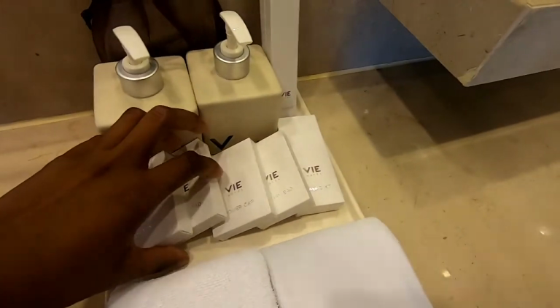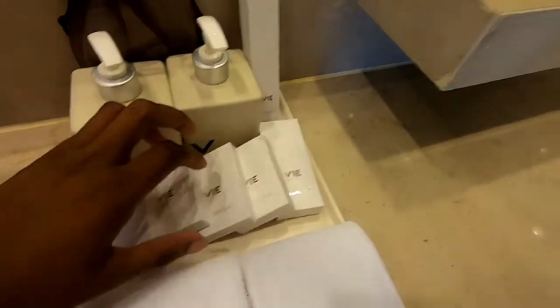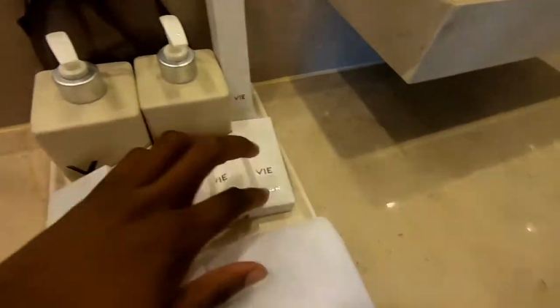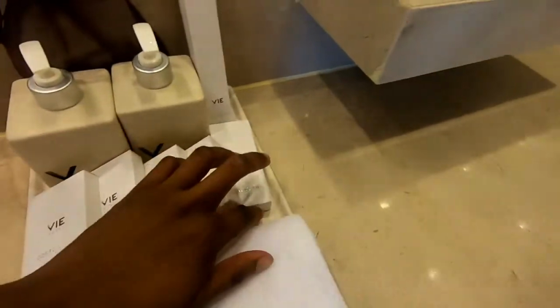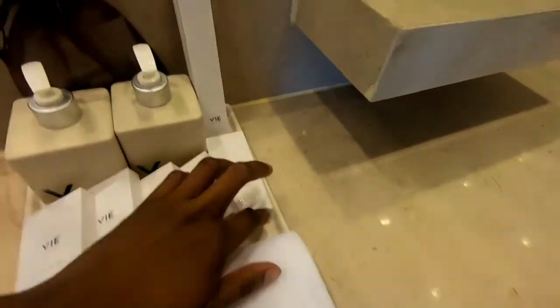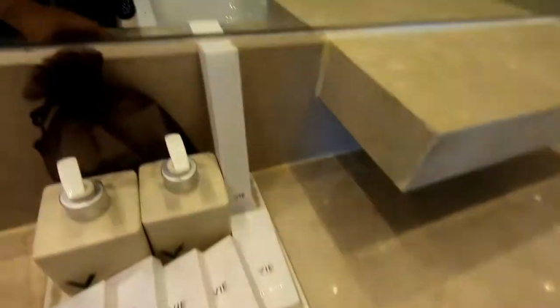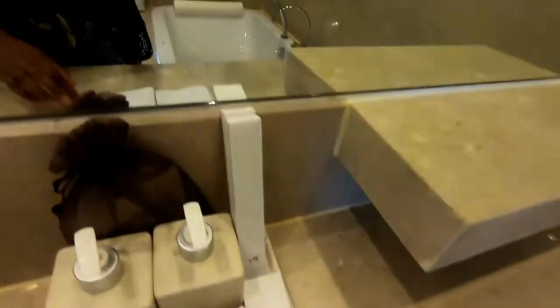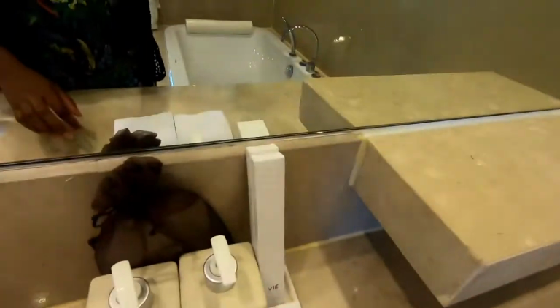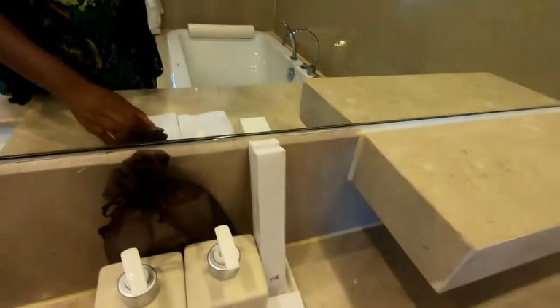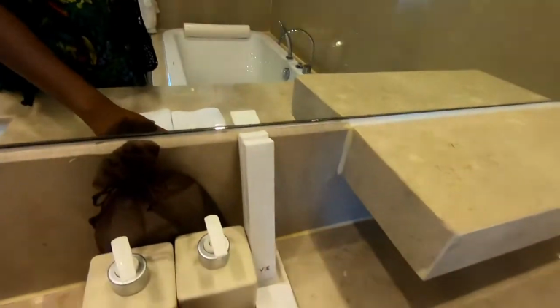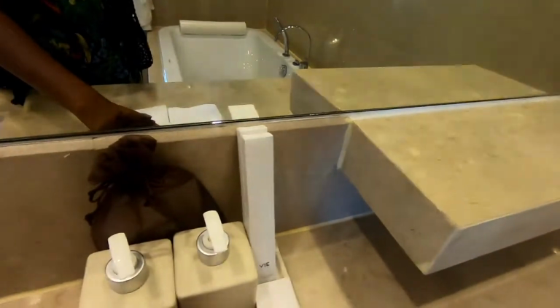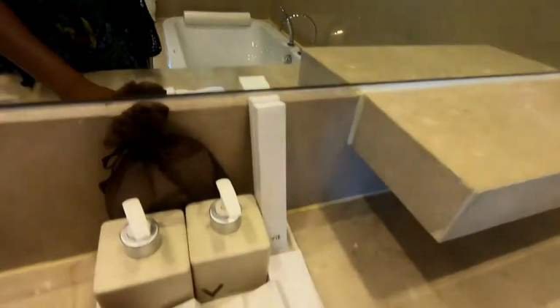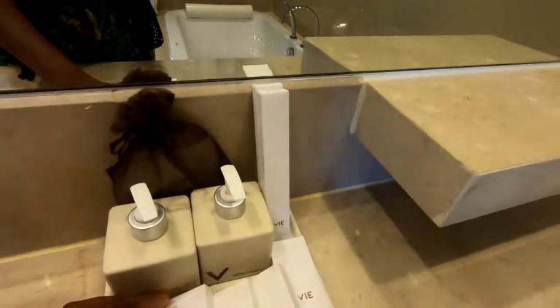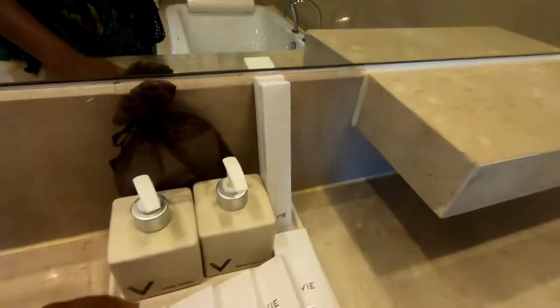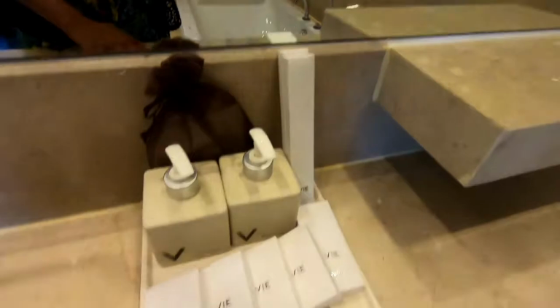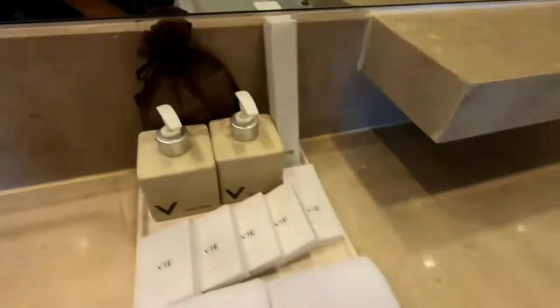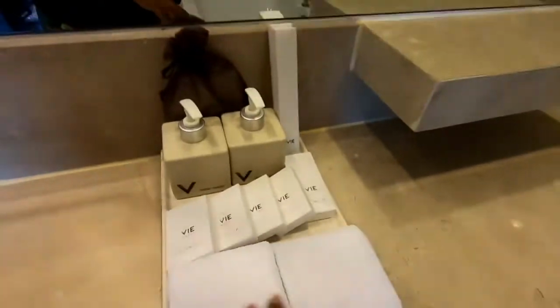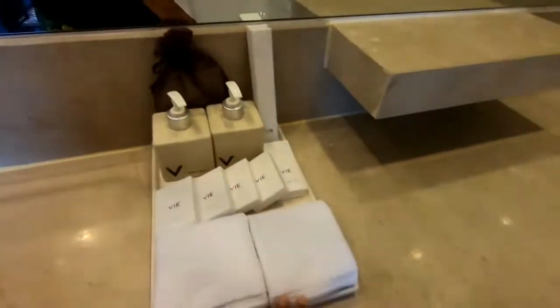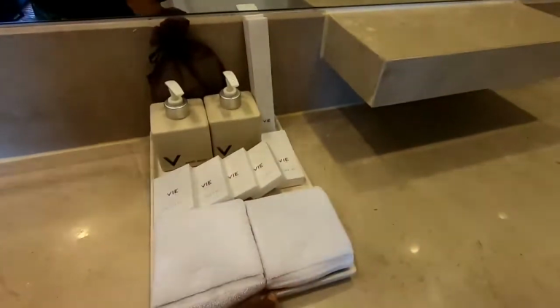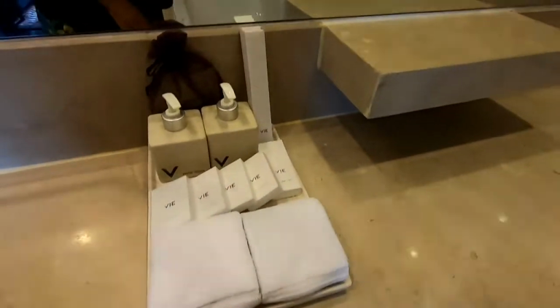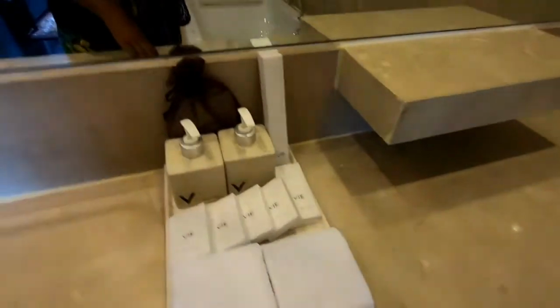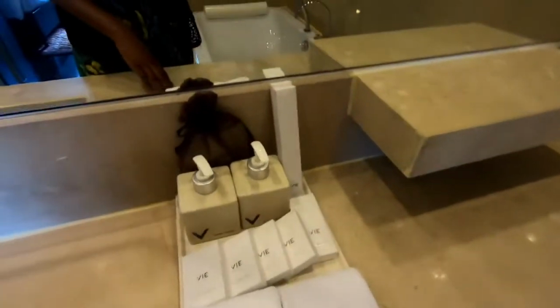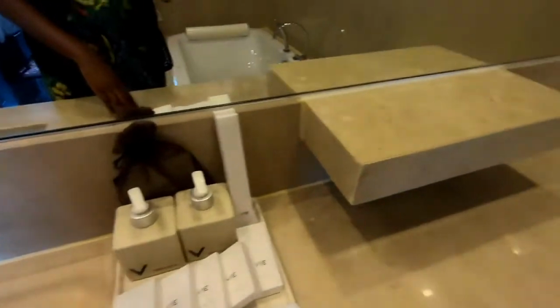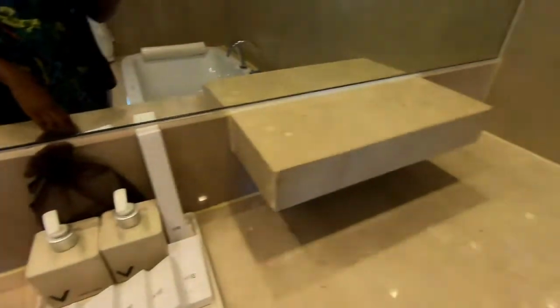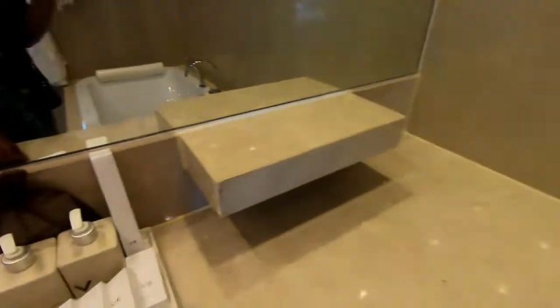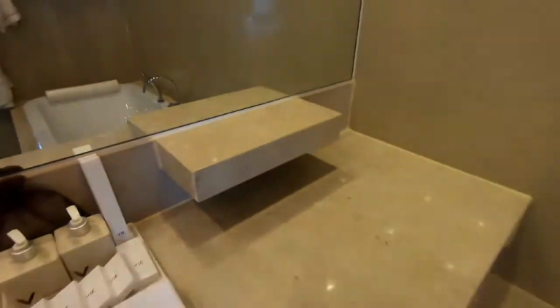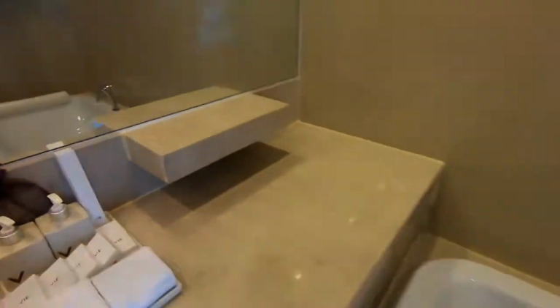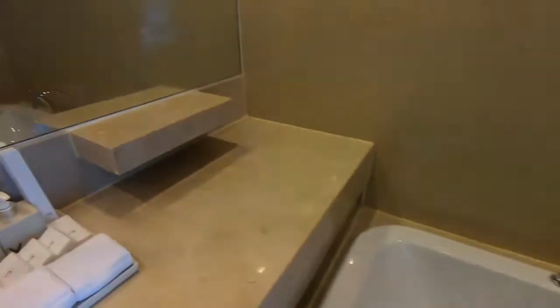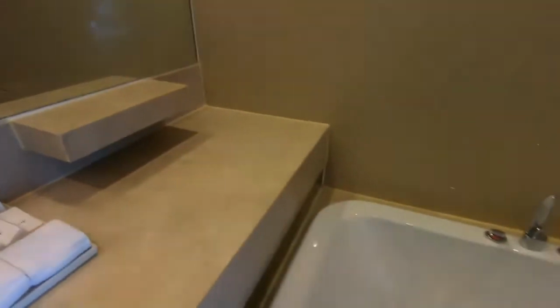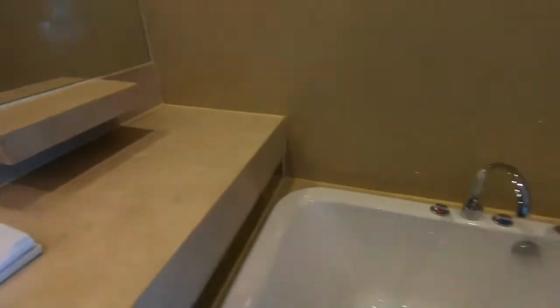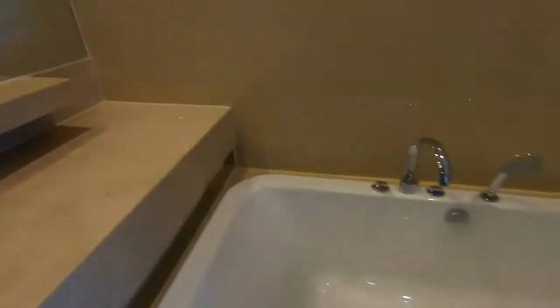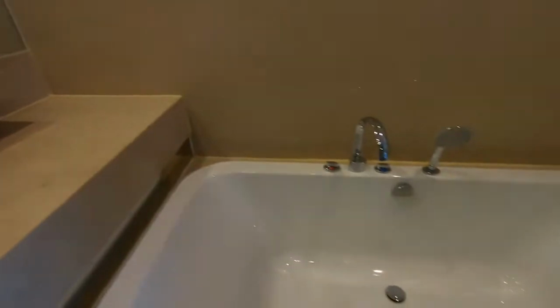In terms of toiletries there's a shaving cup, shaving items, two toothbrushes, moisturiser, hand wash, face towels, and space to put your own toiletries.